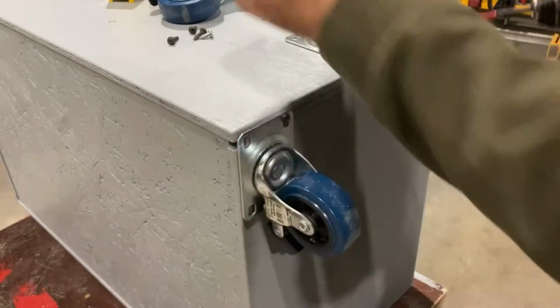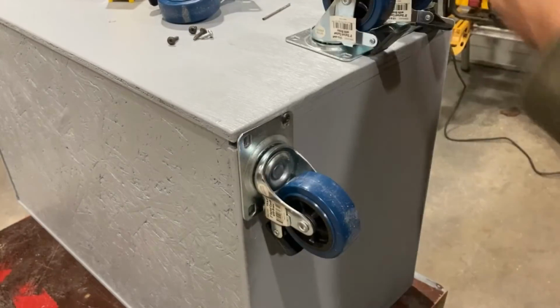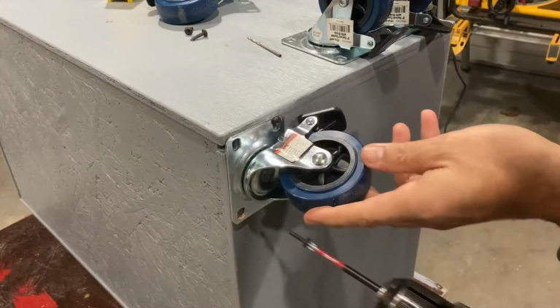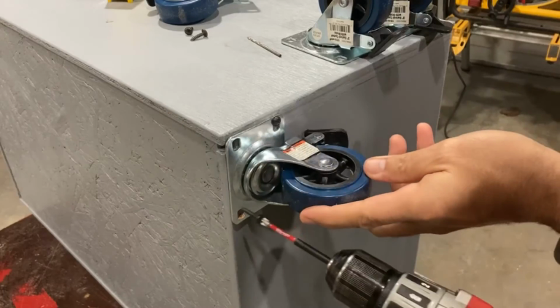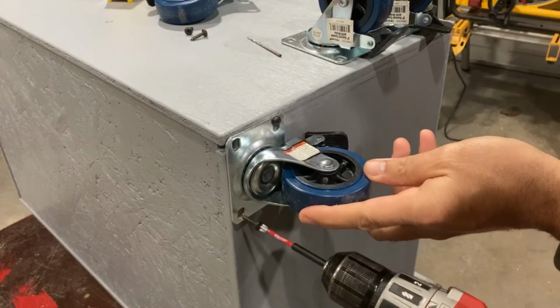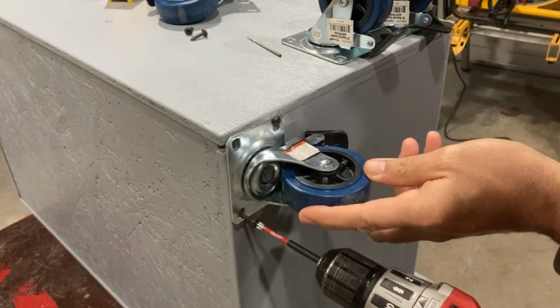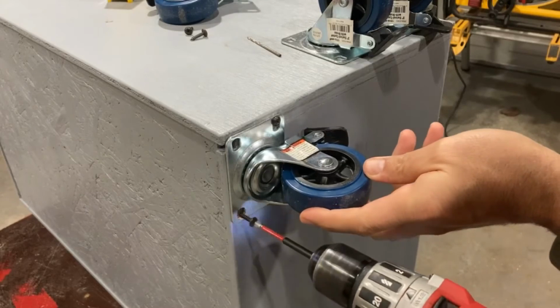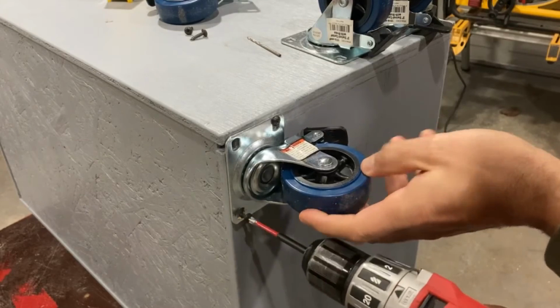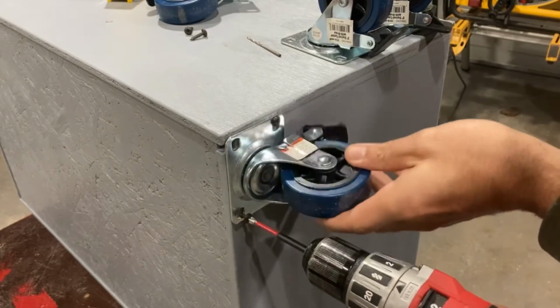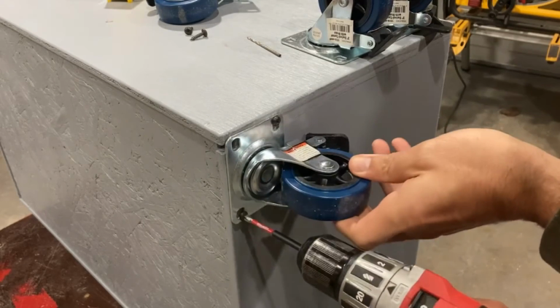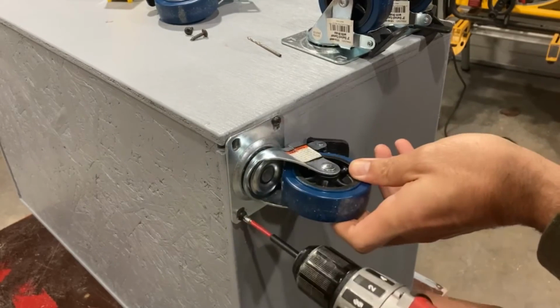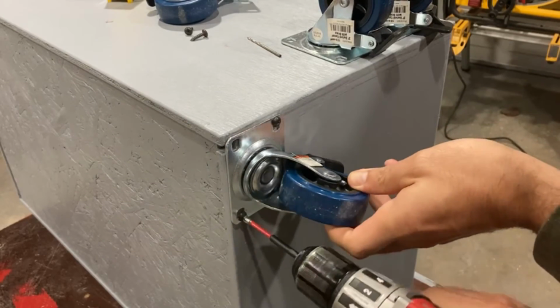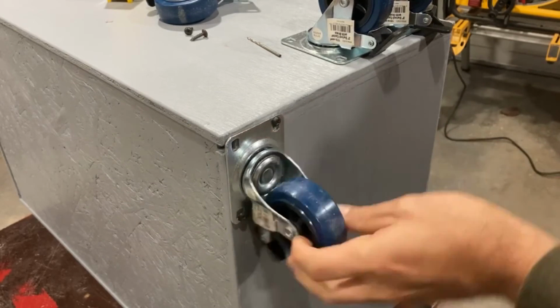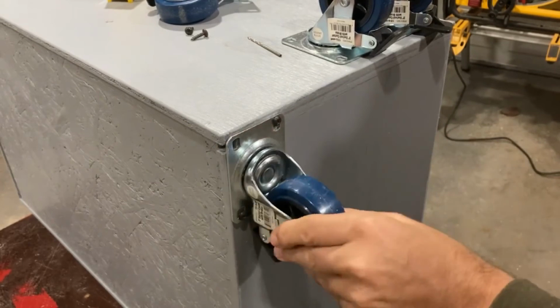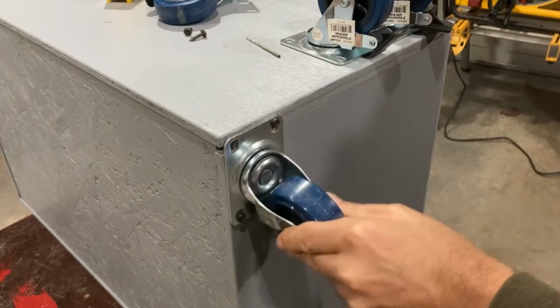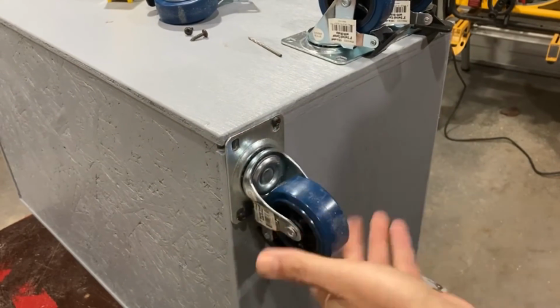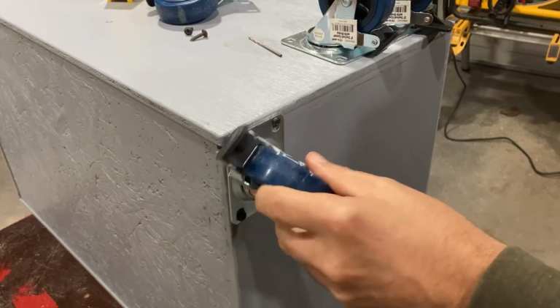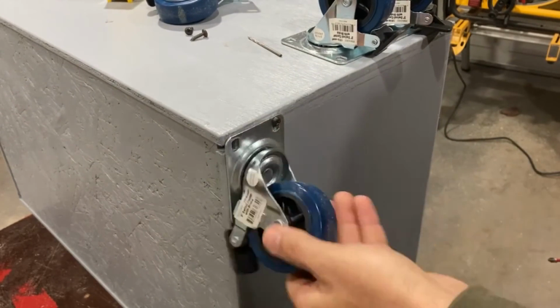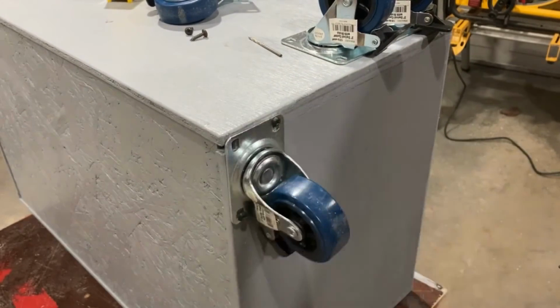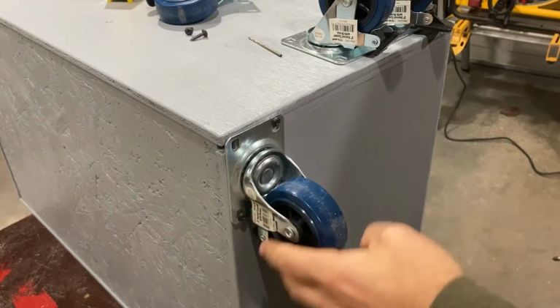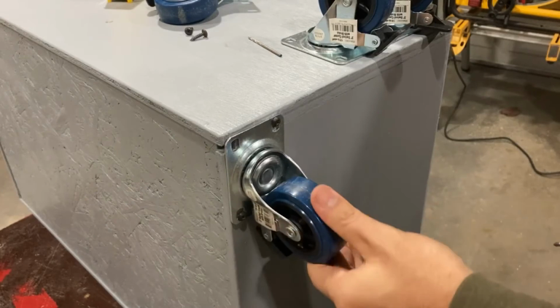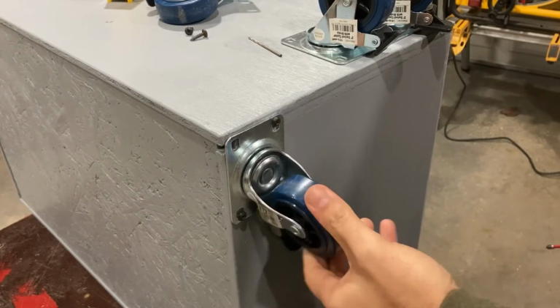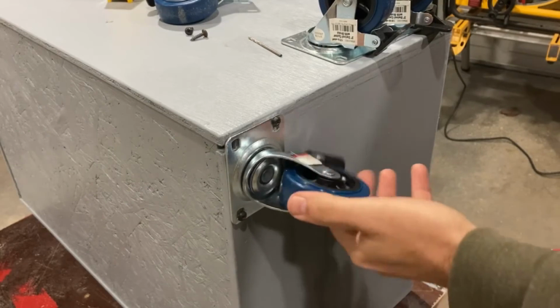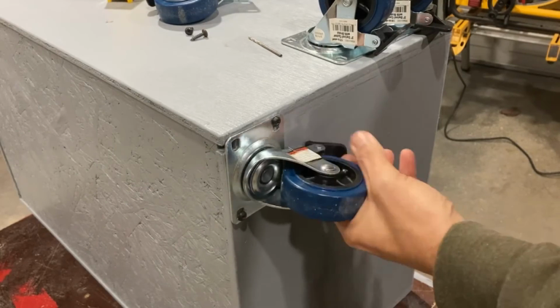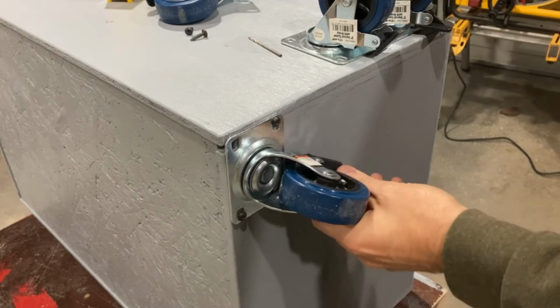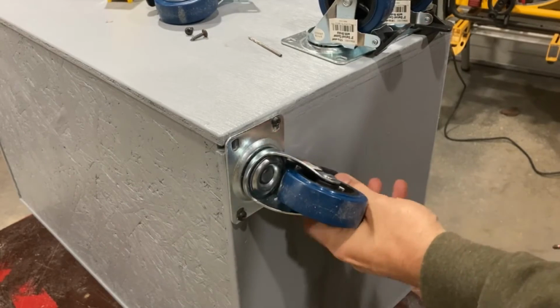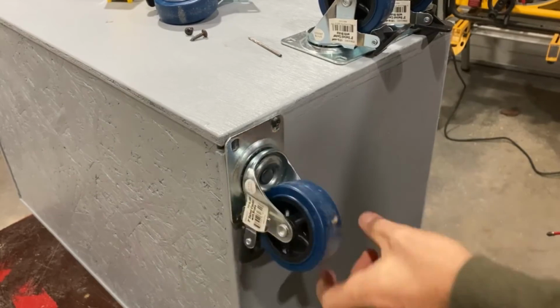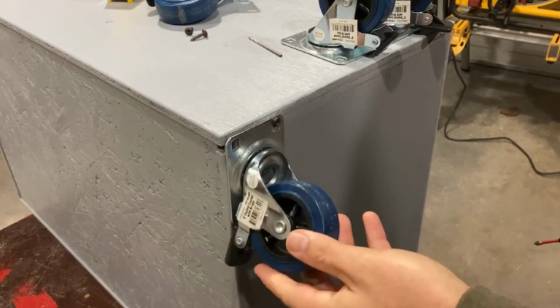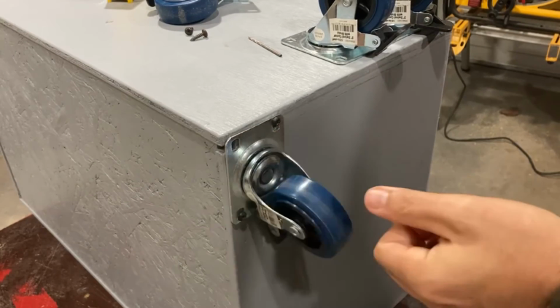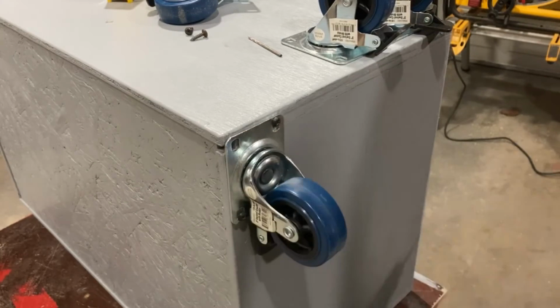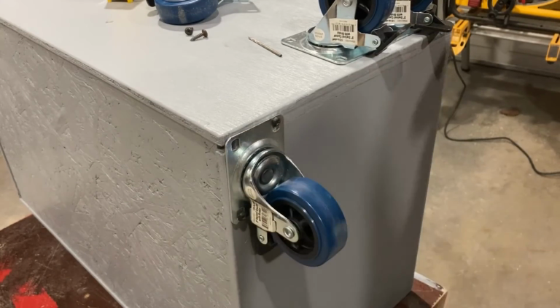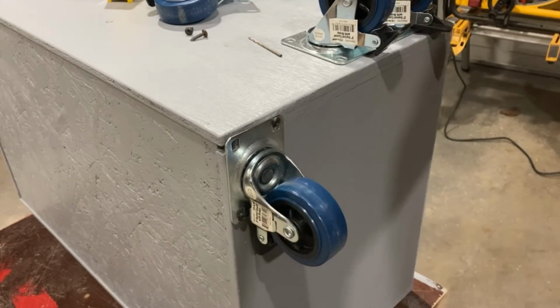I didn't fill the rabbet slots on the bottom of the rack — I only did the top, so I'm only using three screws per caster on the back.